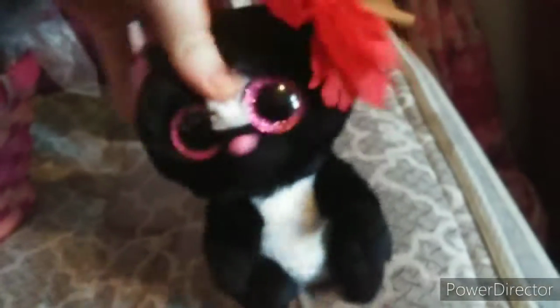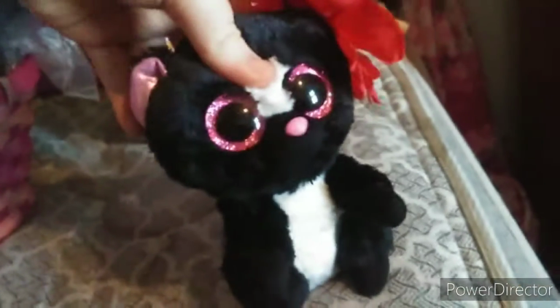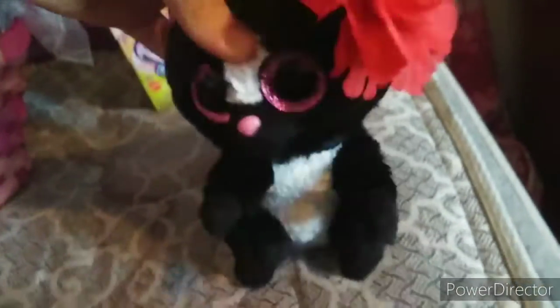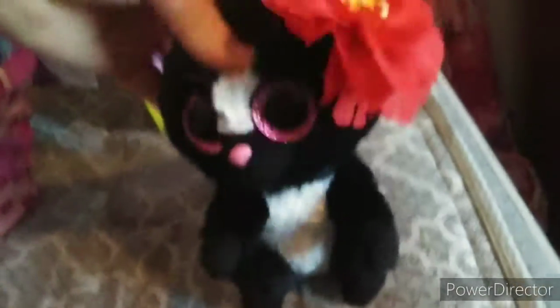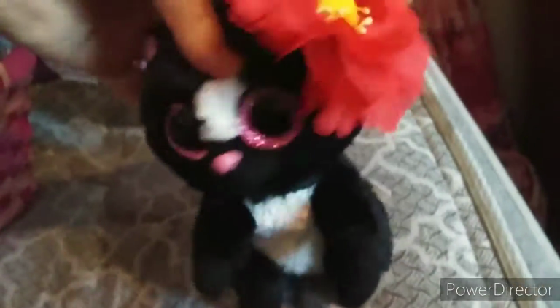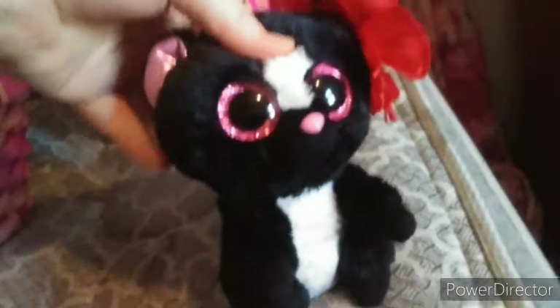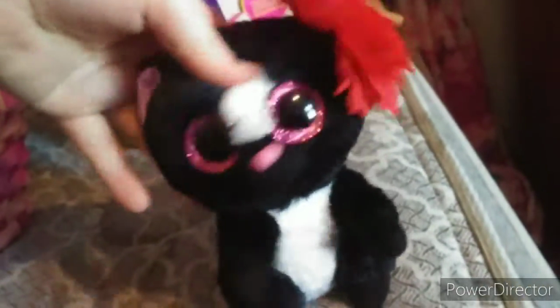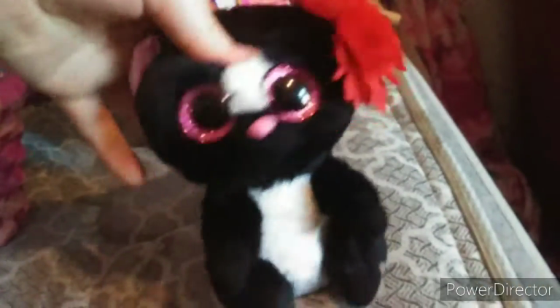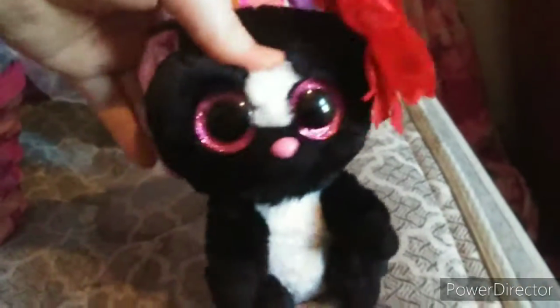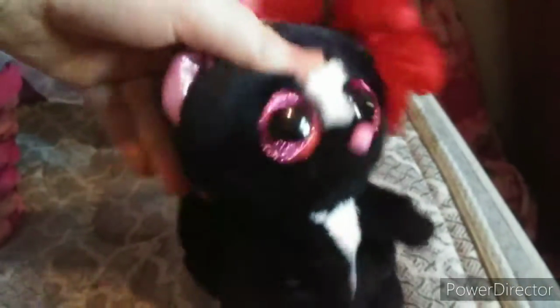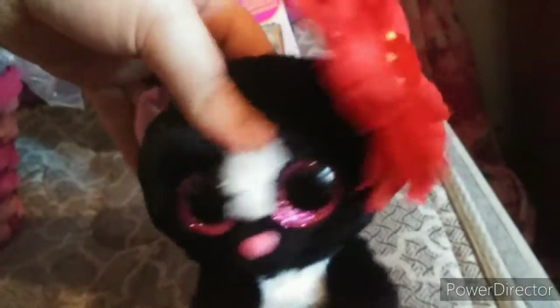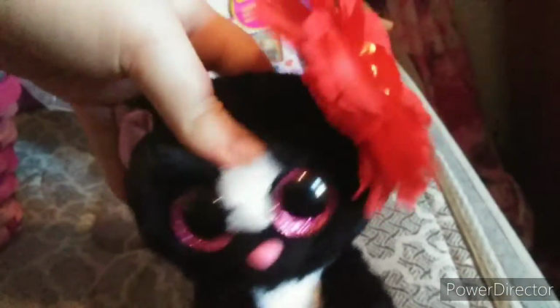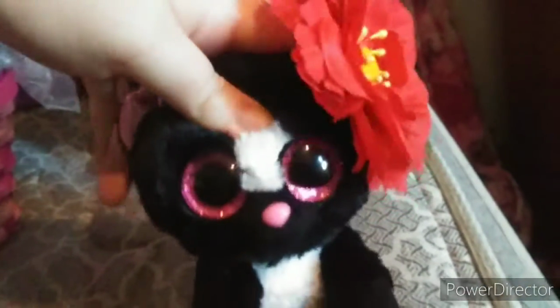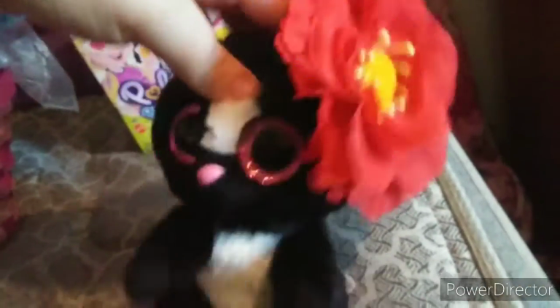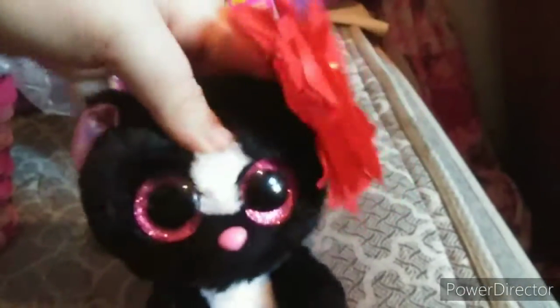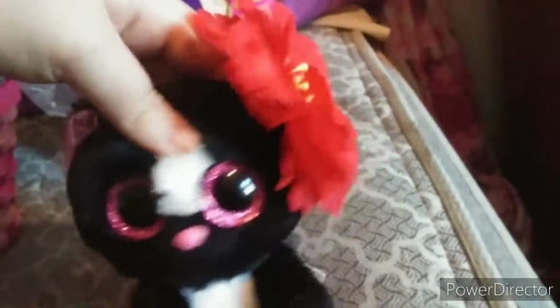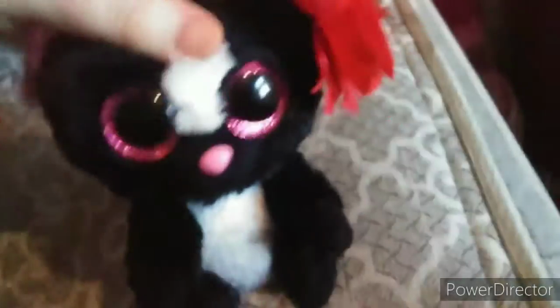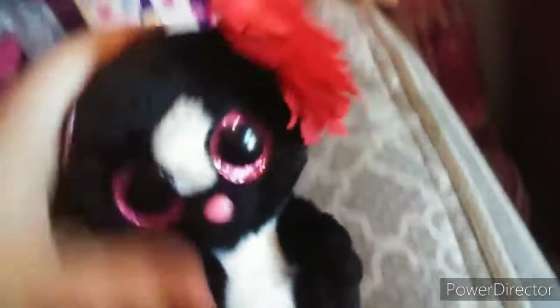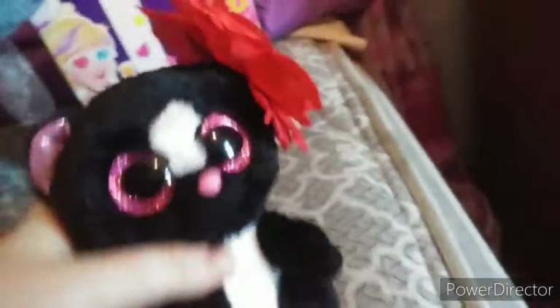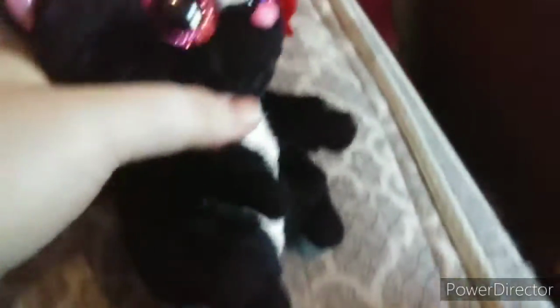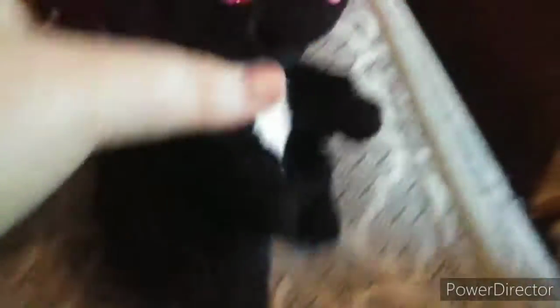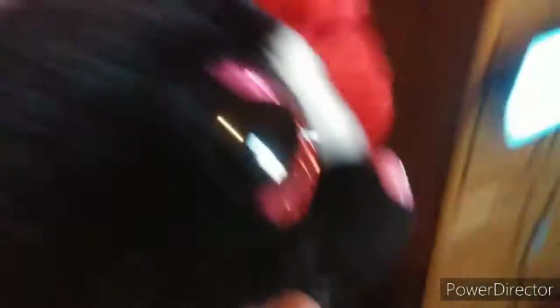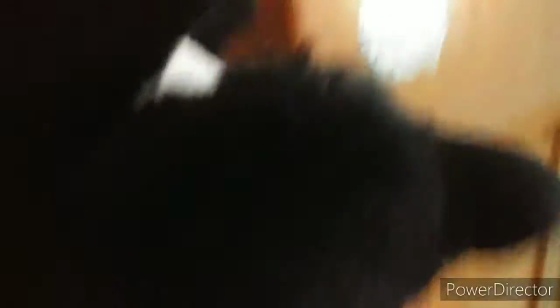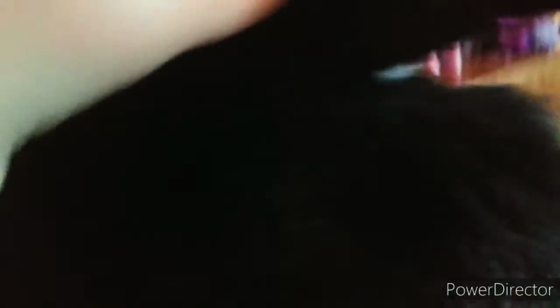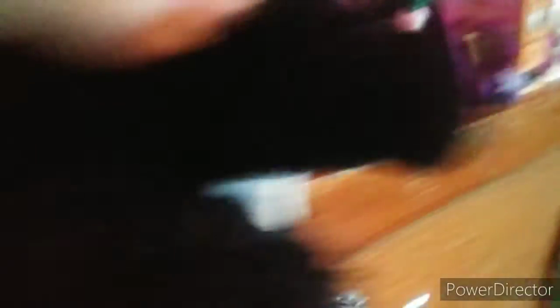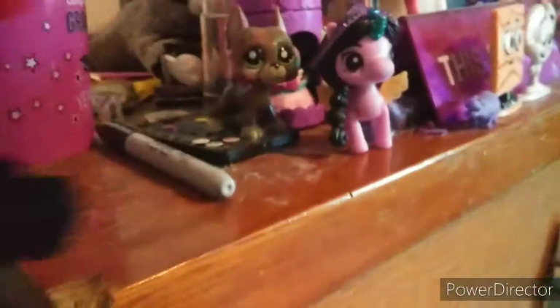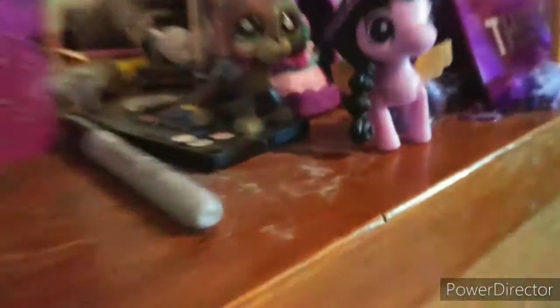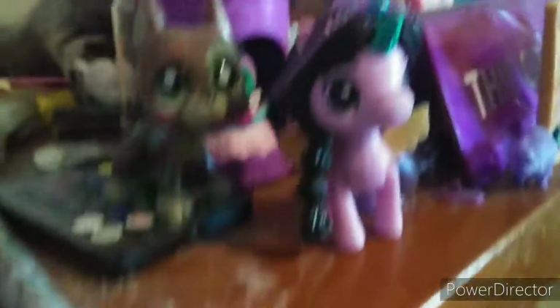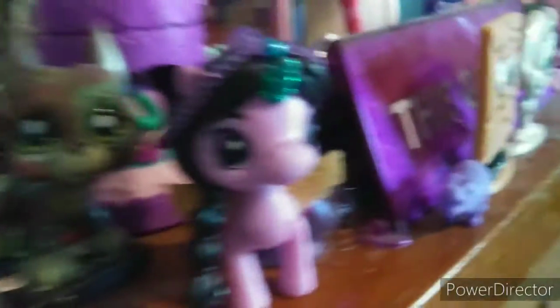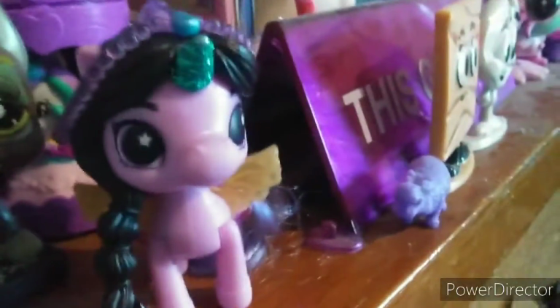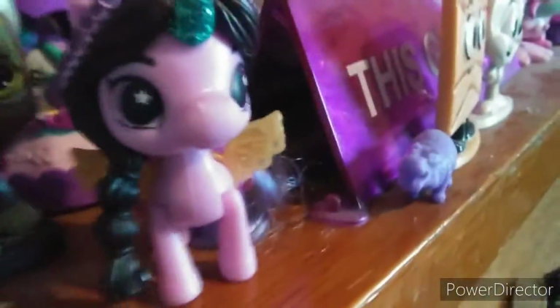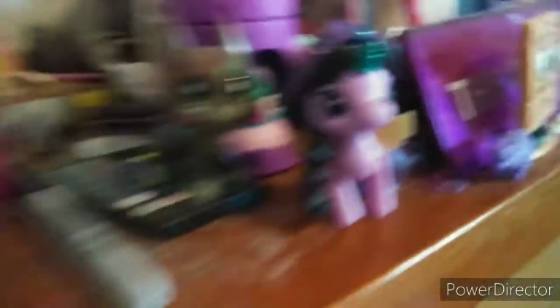Hey! What's going on? This is Flora for Skunk. I'm wearing this flower. Look, this one has the pony.